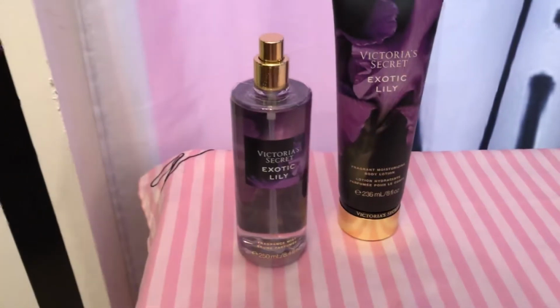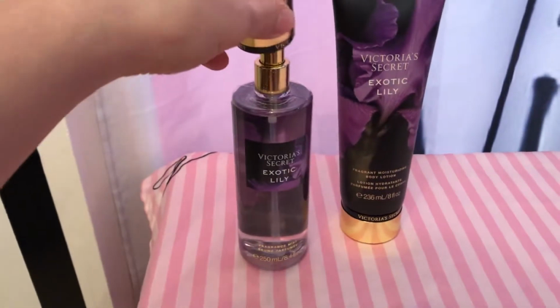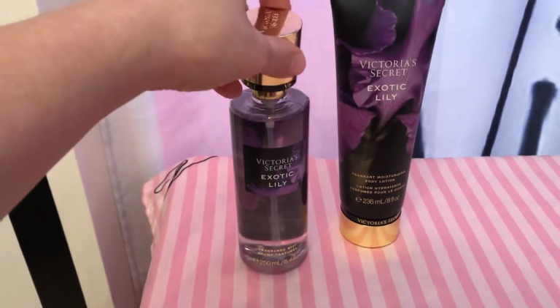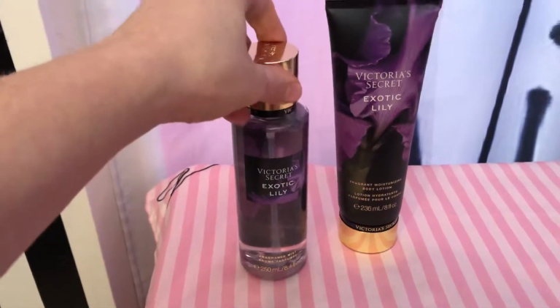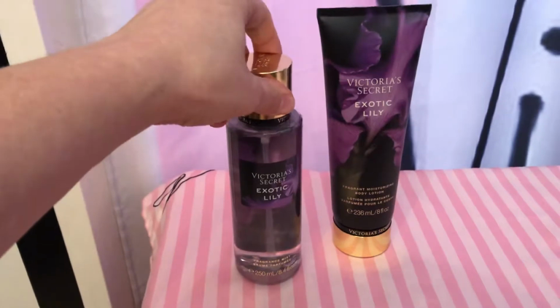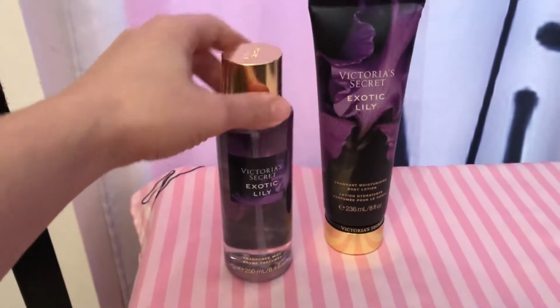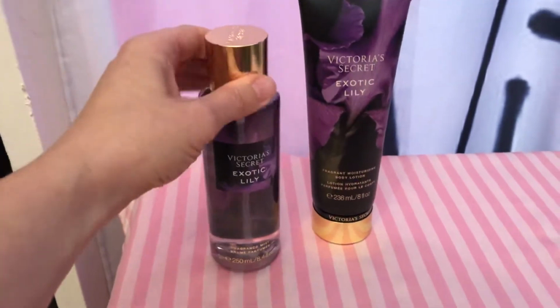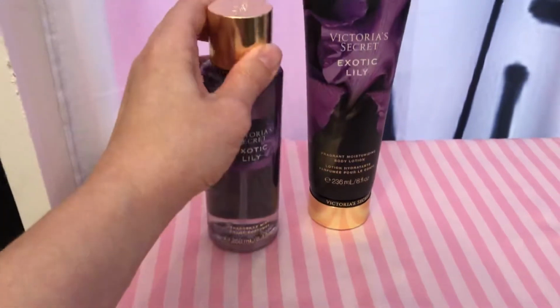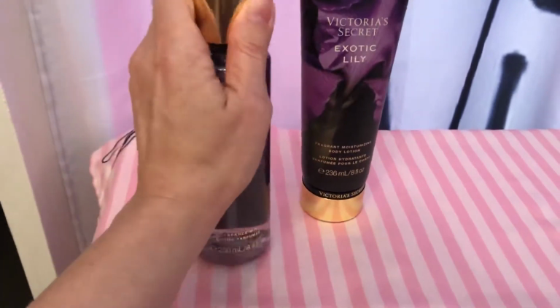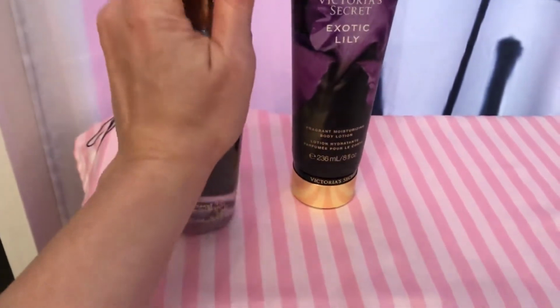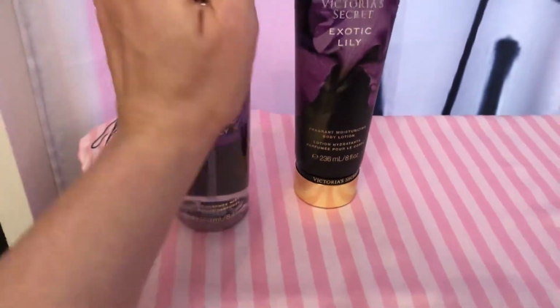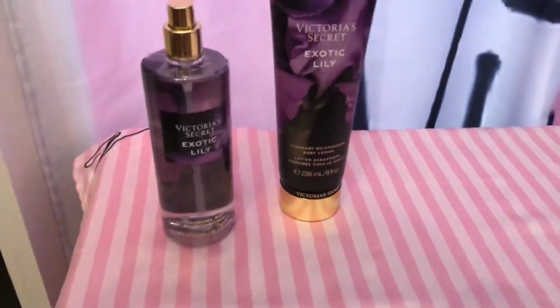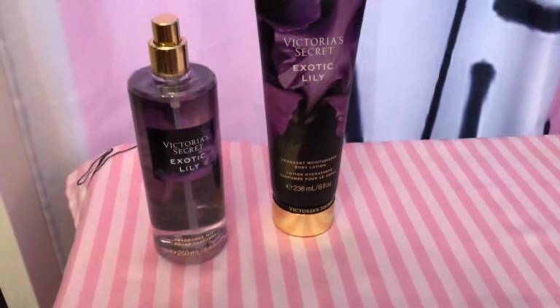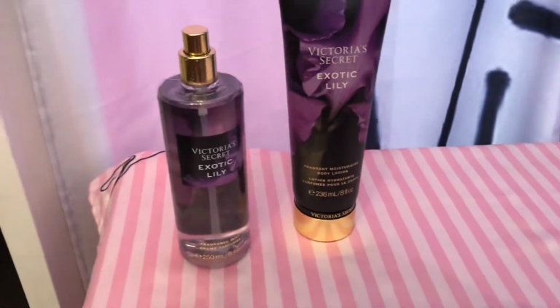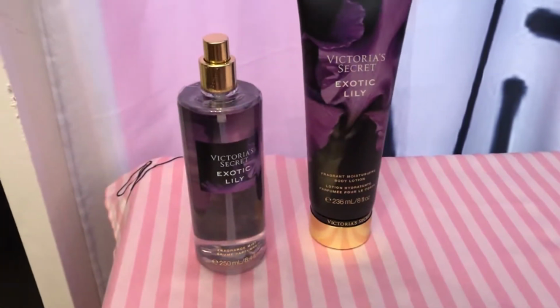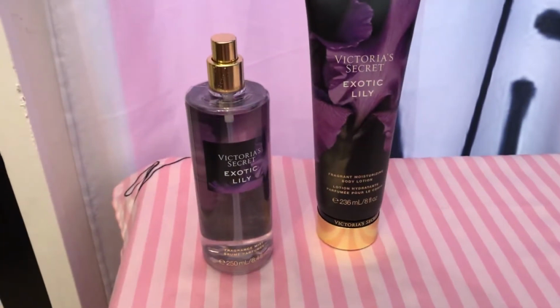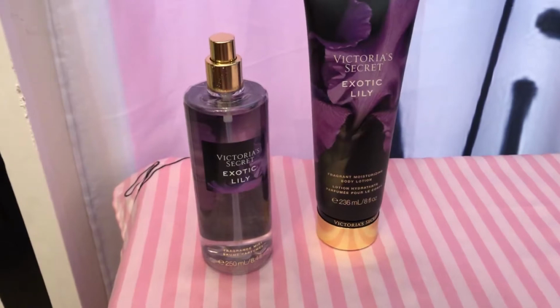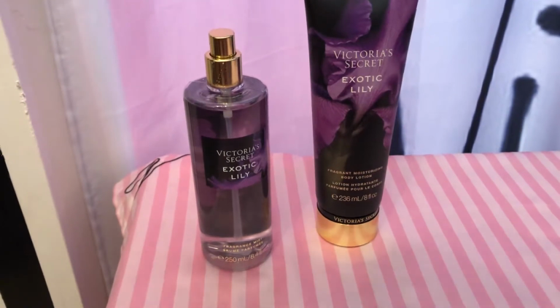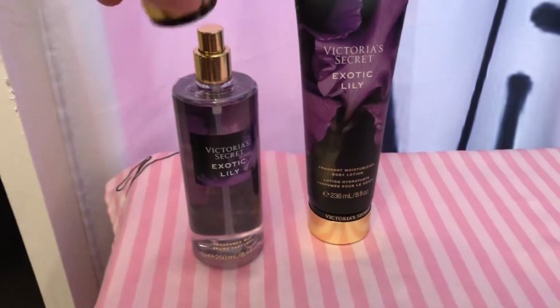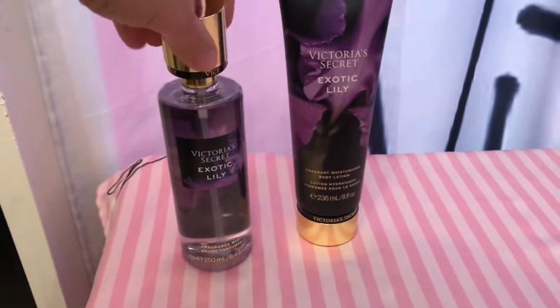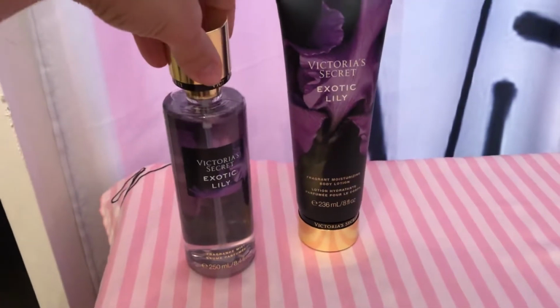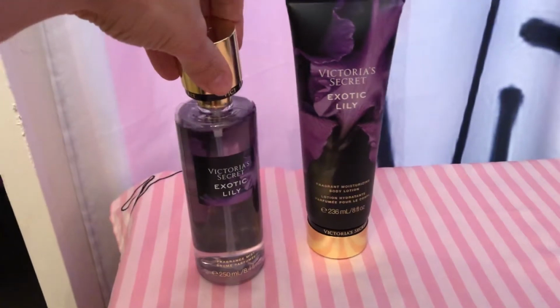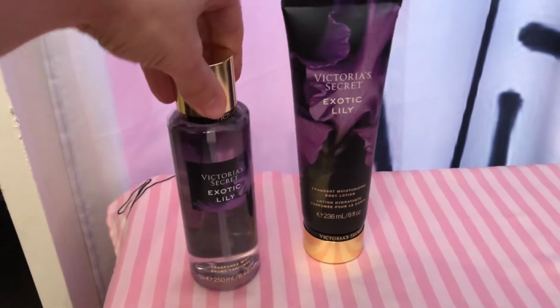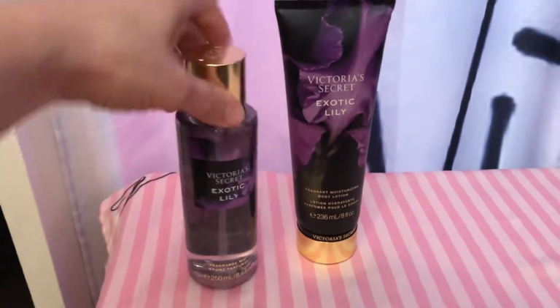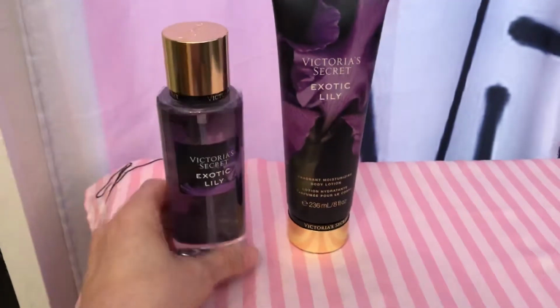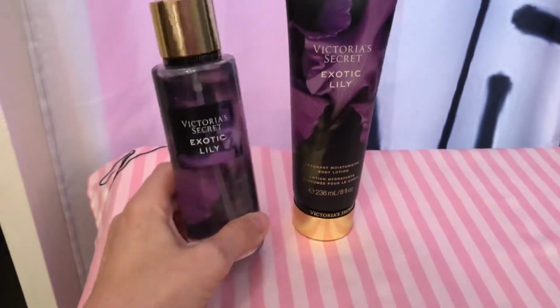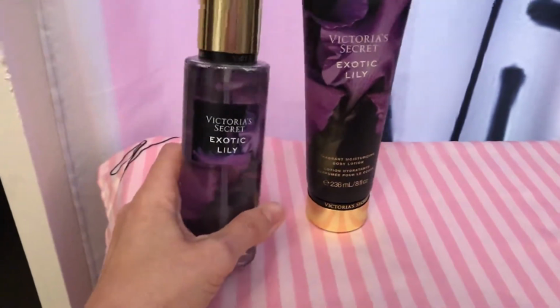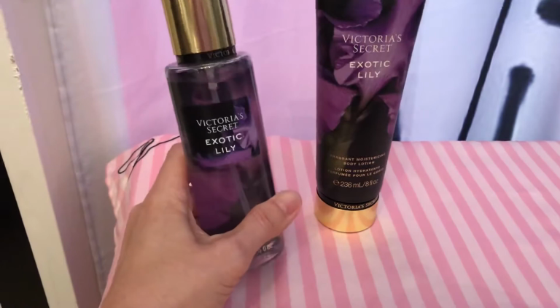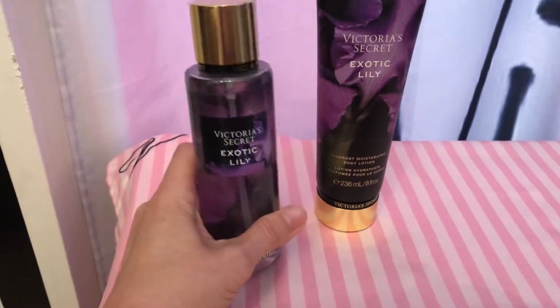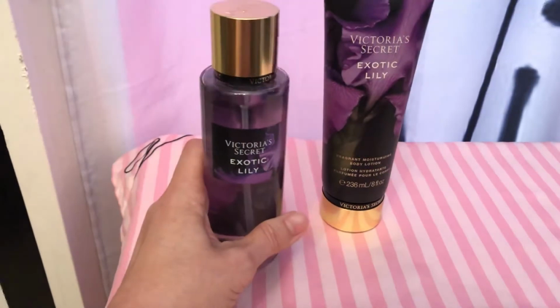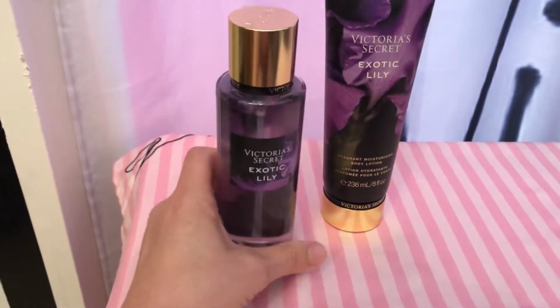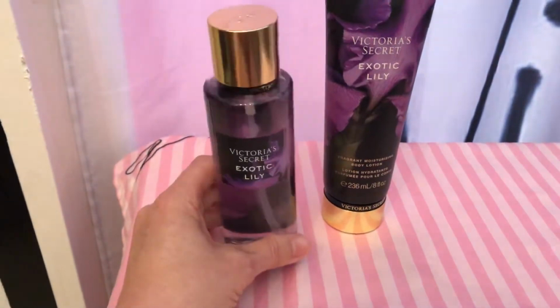I actually like it a lot. It smells like one of their perfumes — maybe Crushed — but with lily instead of peony. This is like a sweet fresh floral. I'm not sure if there's anything really dark about the scent.